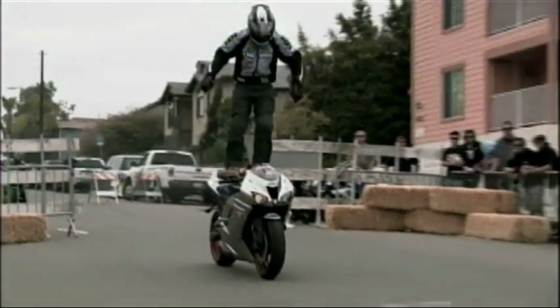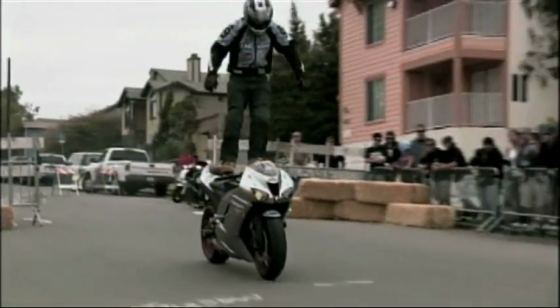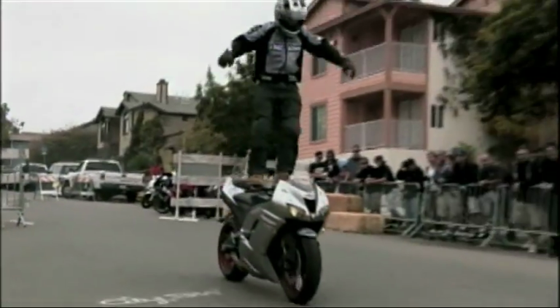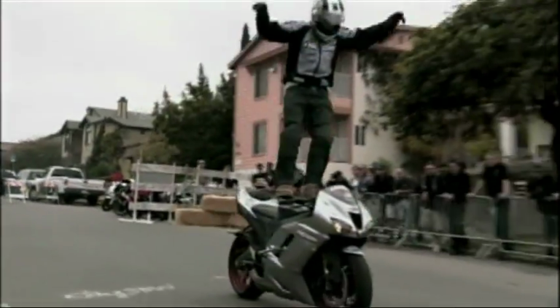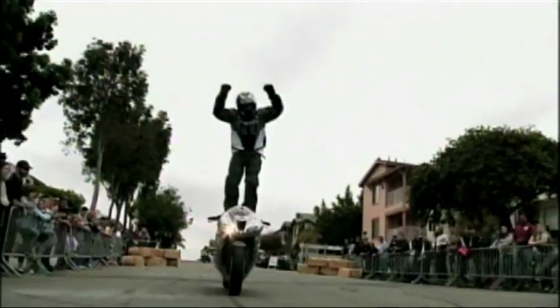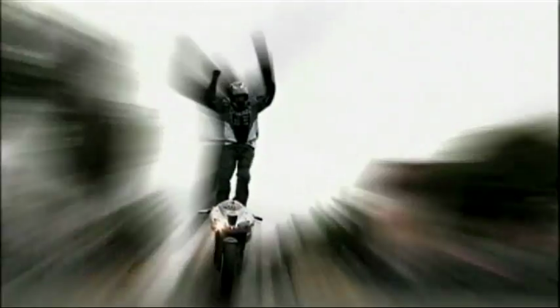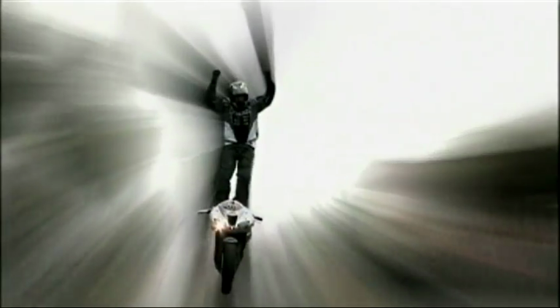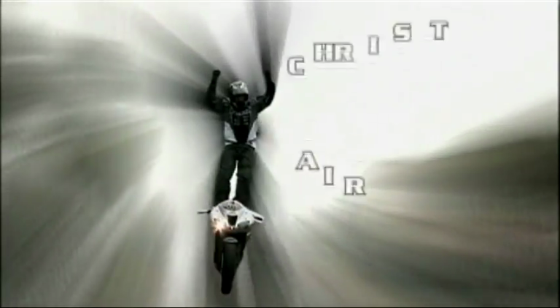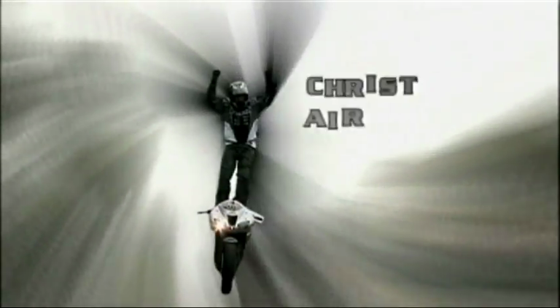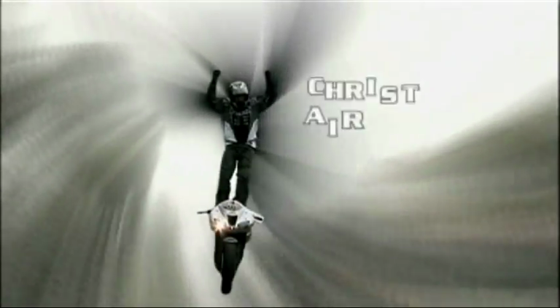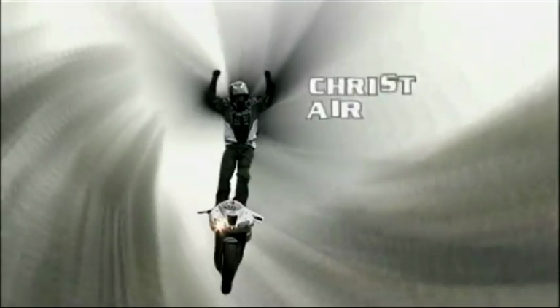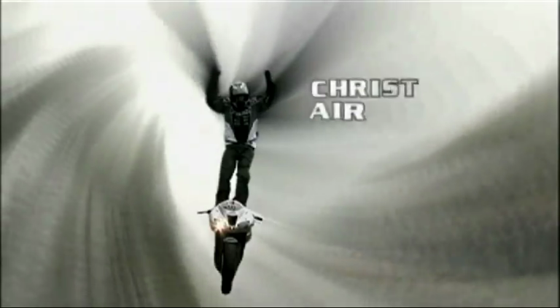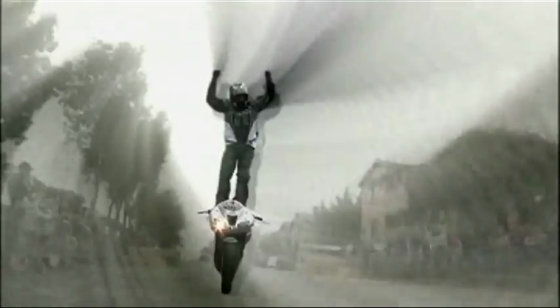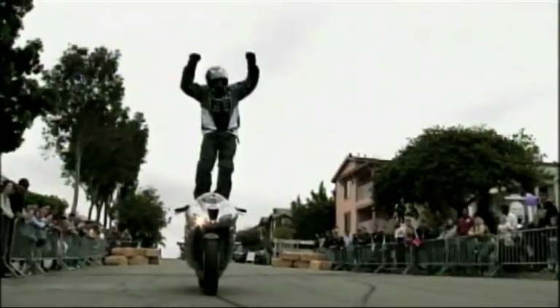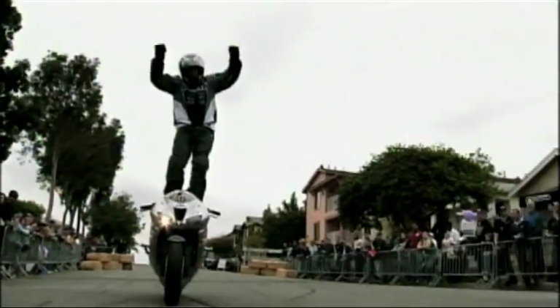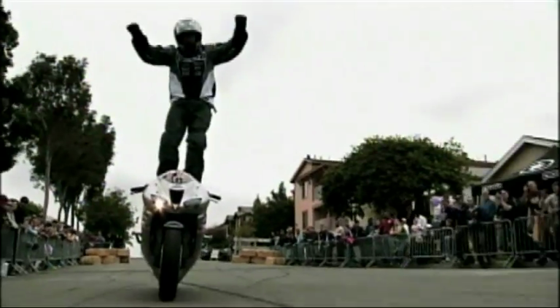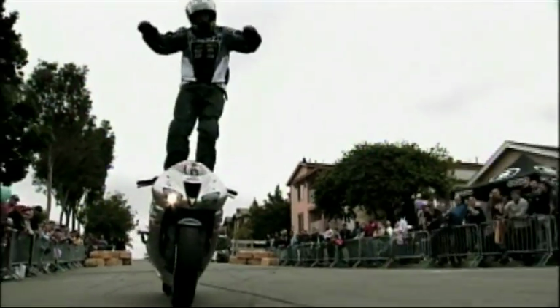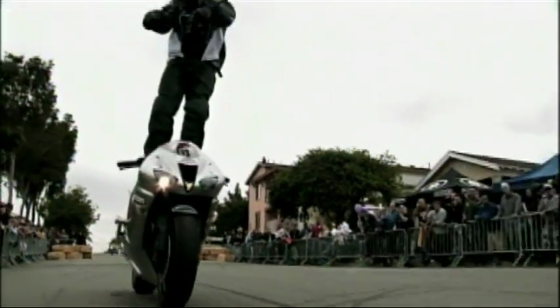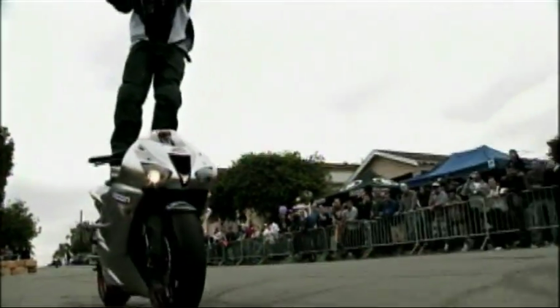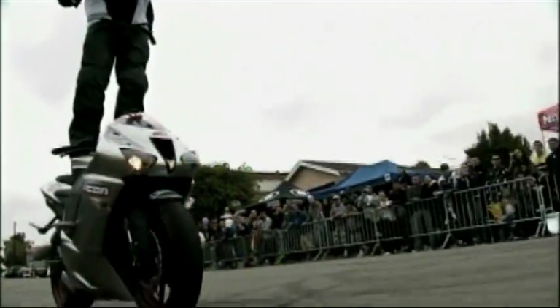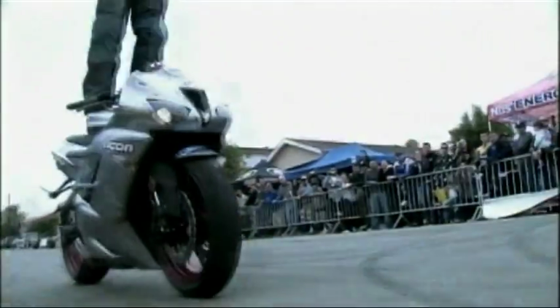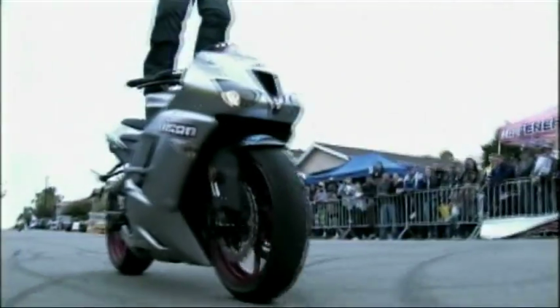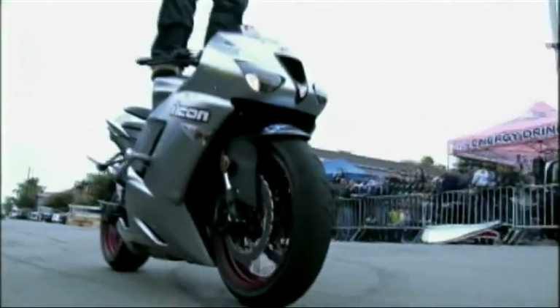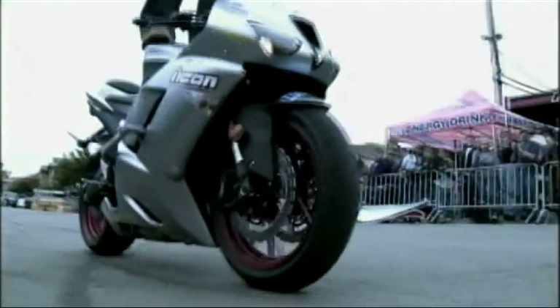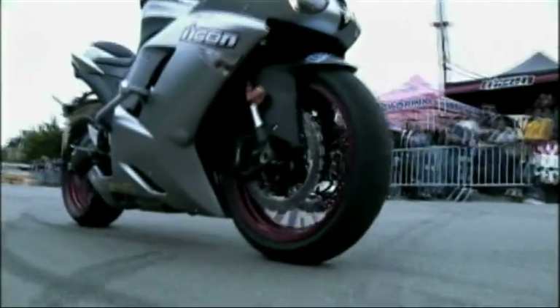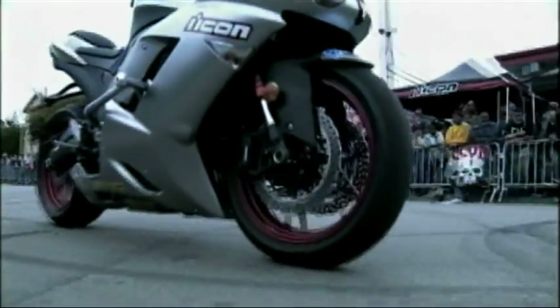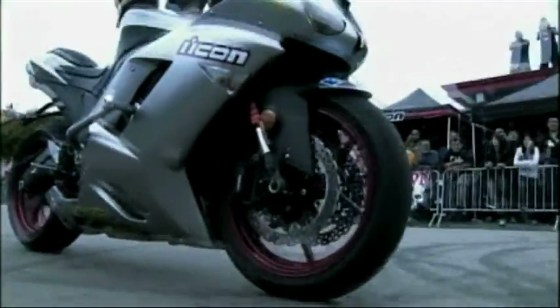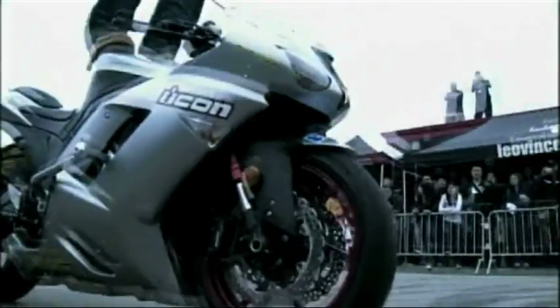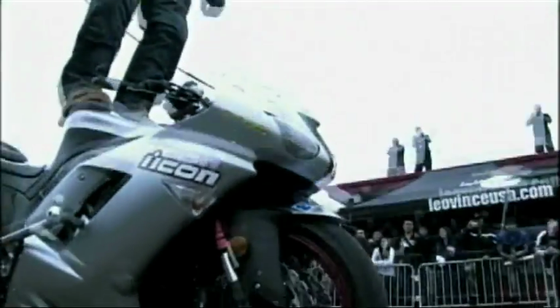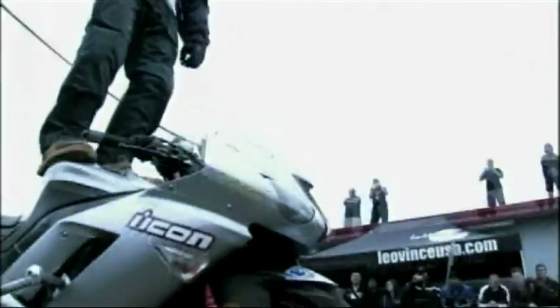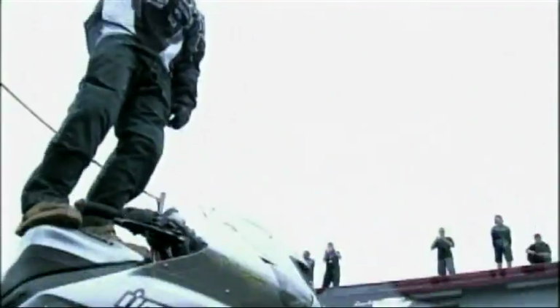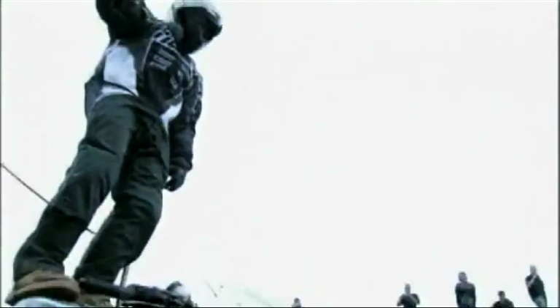Tony's variation of a Chrysler is cool. He's jumped from the pegs to the tank, and he's using the bike's inertia and balance to keep the bike going straight.